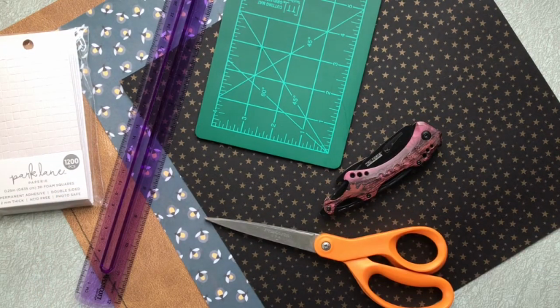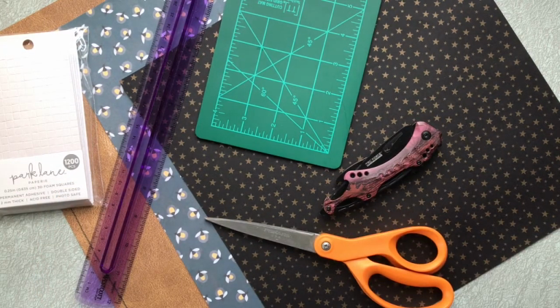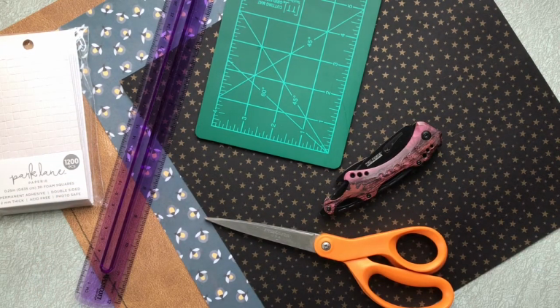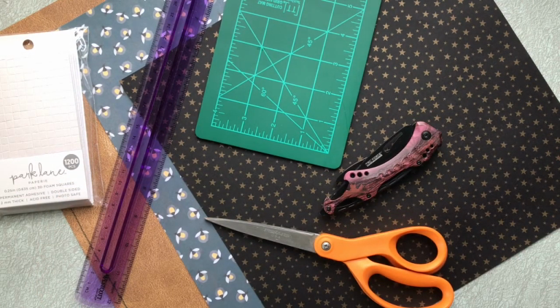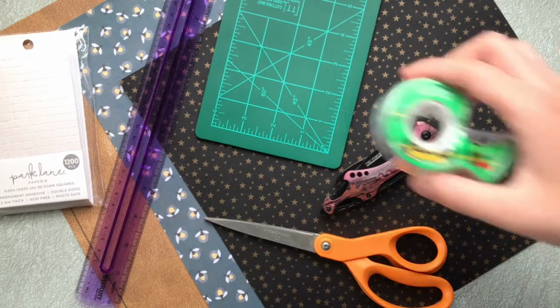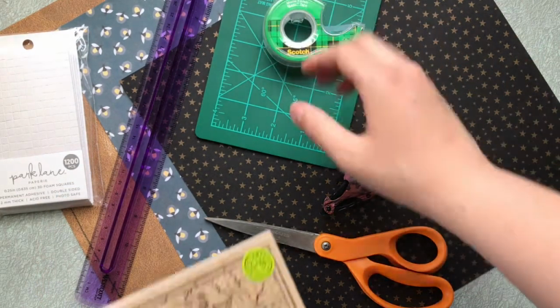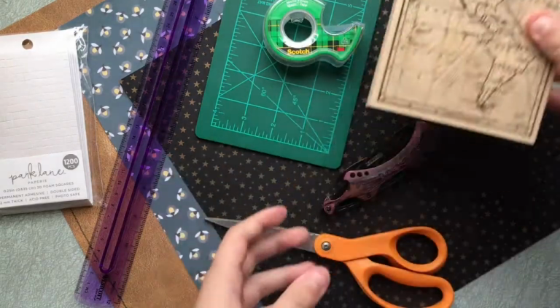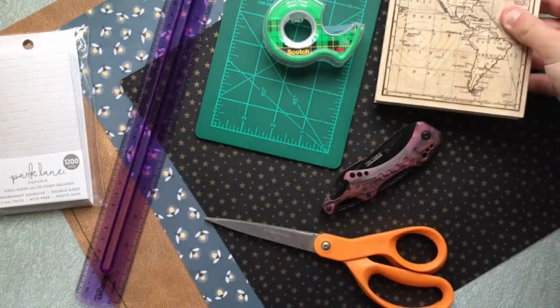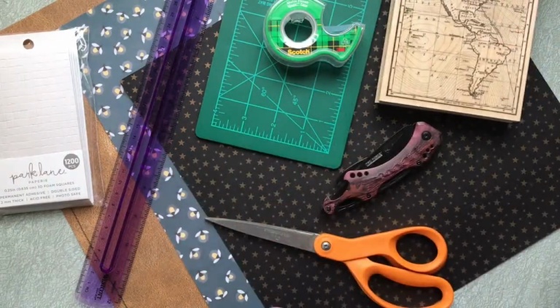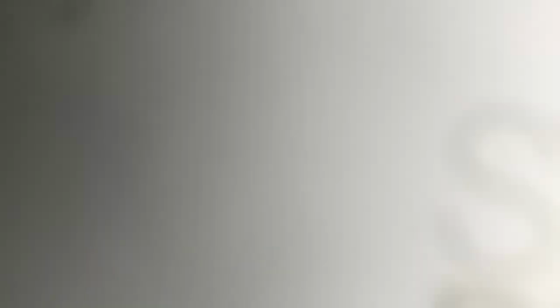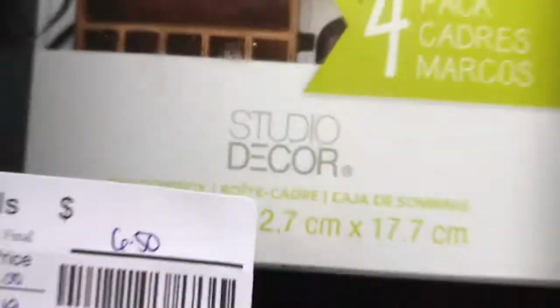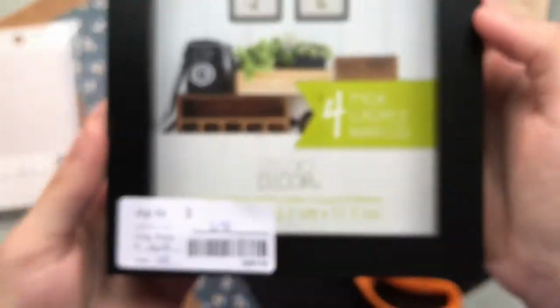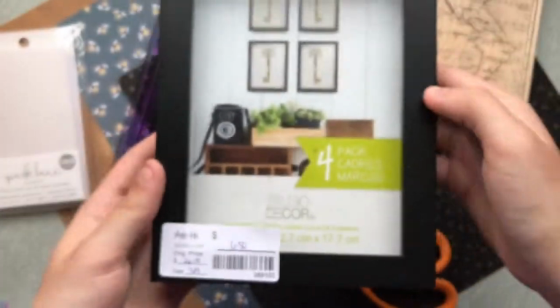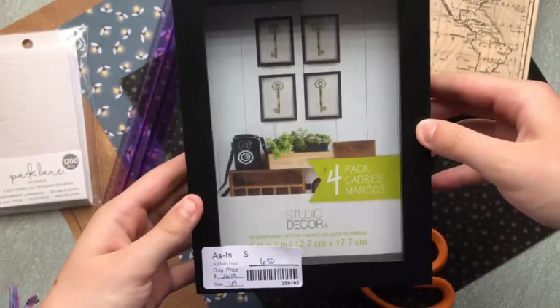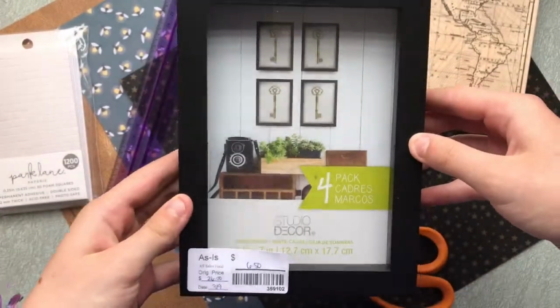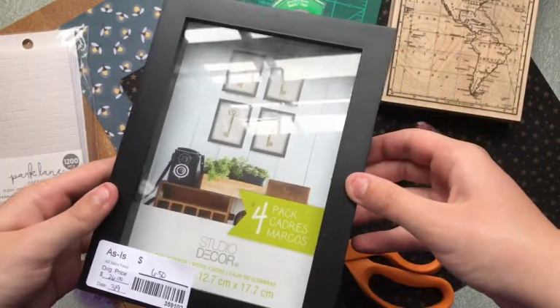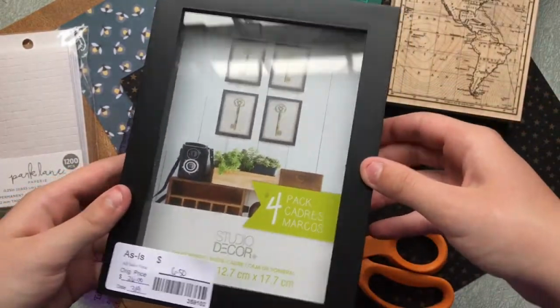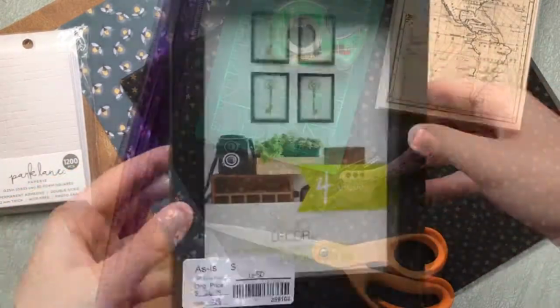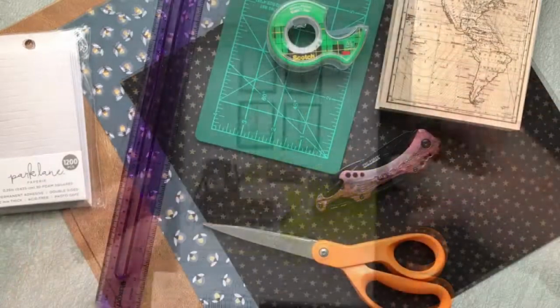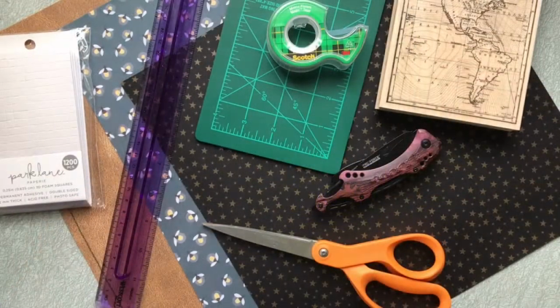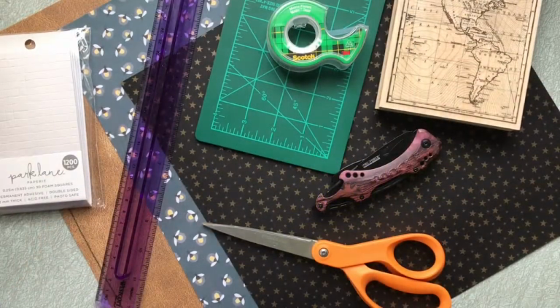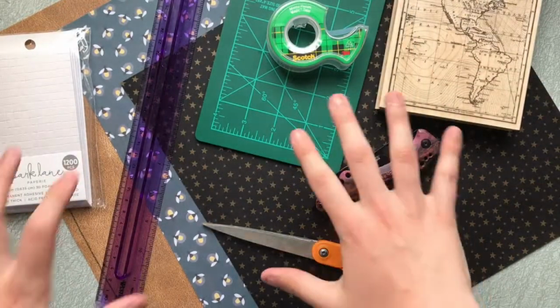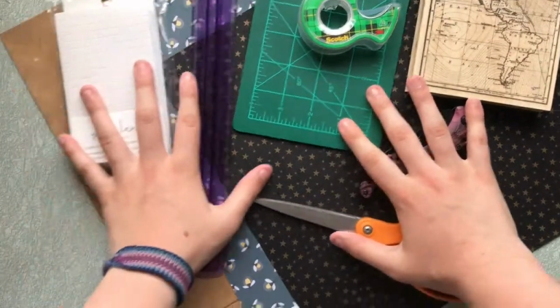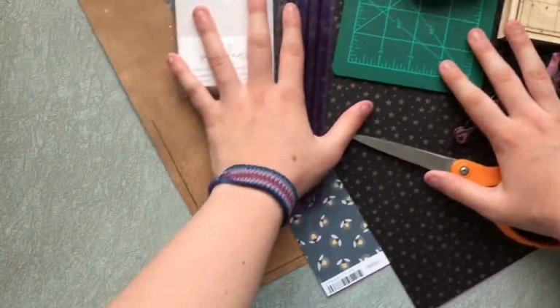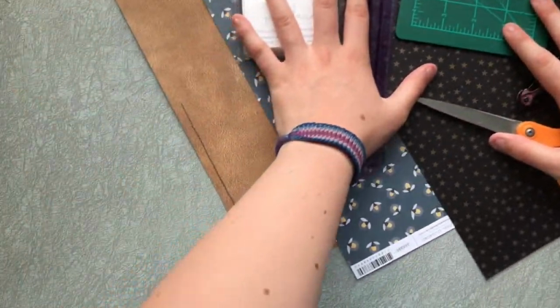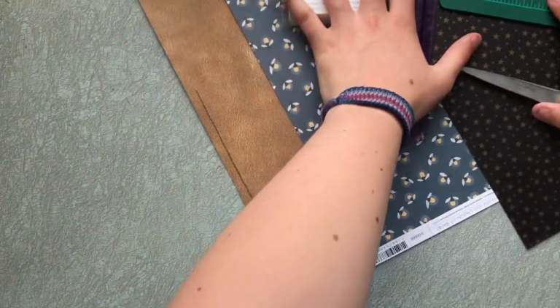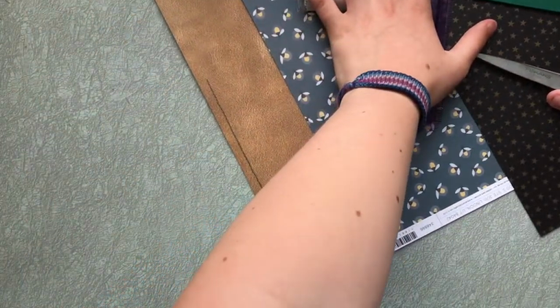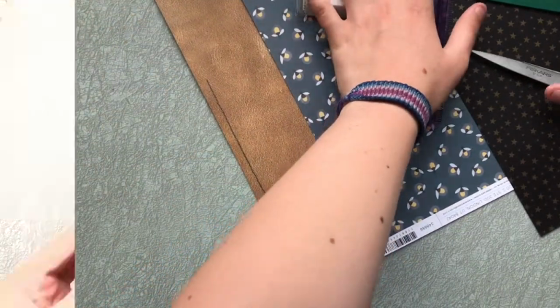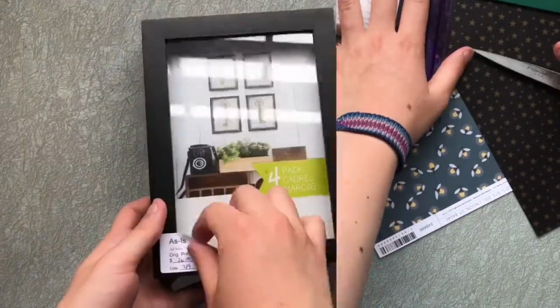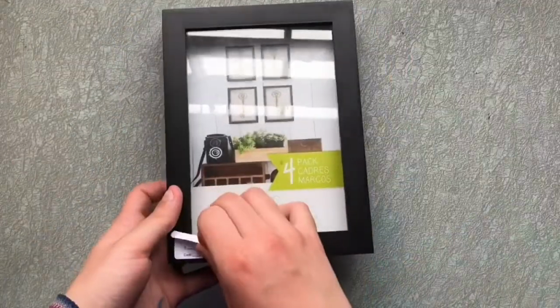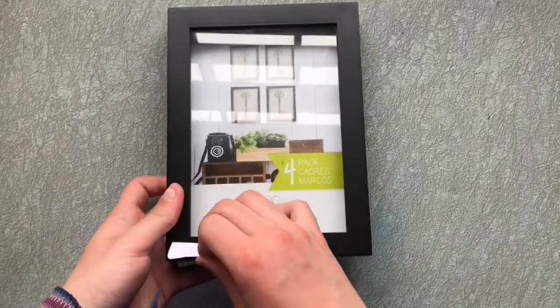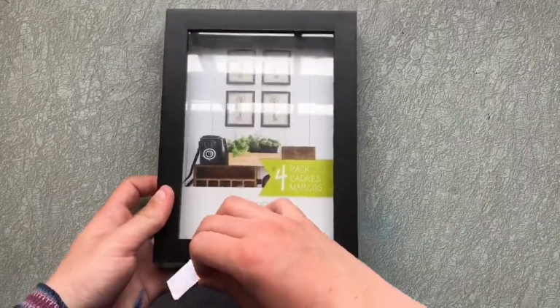The reason for the sale was because the packaging advertised four boxes, but there were only three. Also, the wrapping was poorly done, so there were a few scuffs and bruises on the frames. But overall it was a great deal, so I snagged it and I got to thinking what I could do with them.